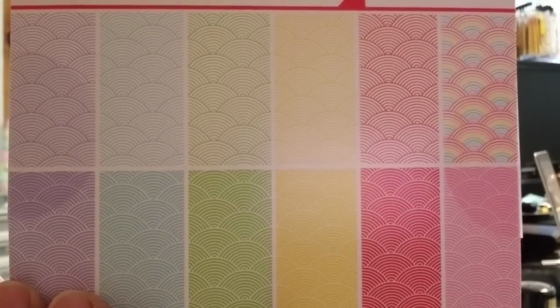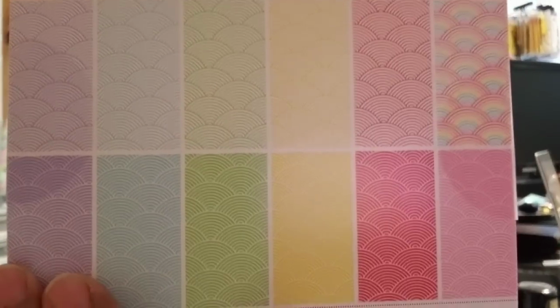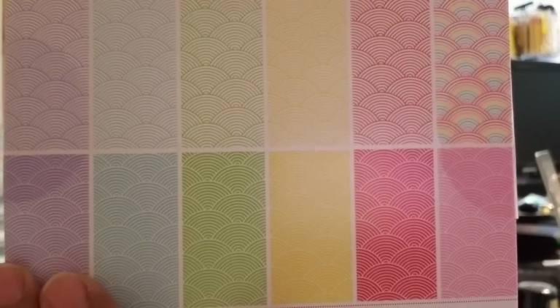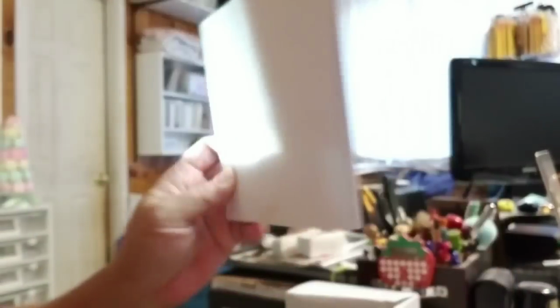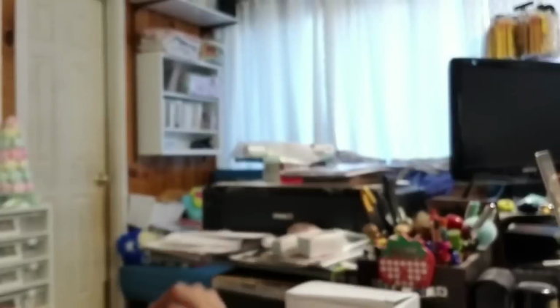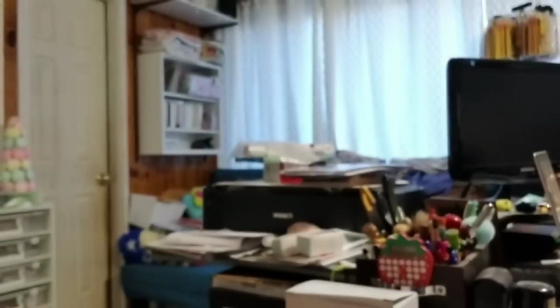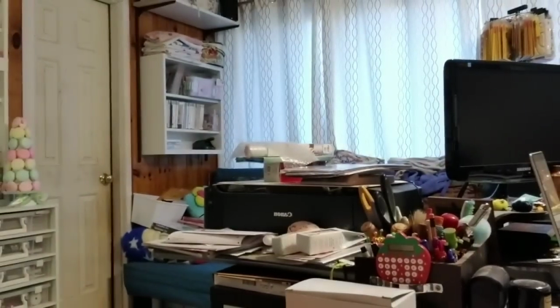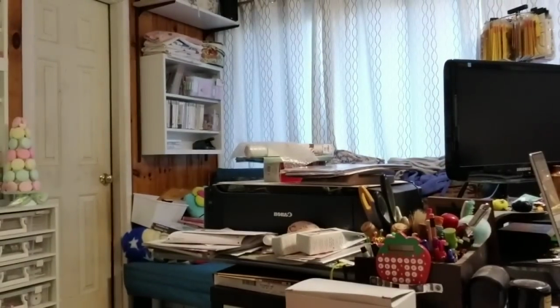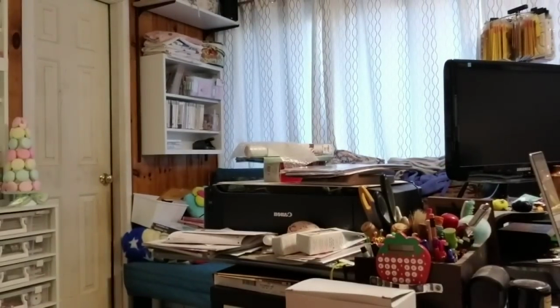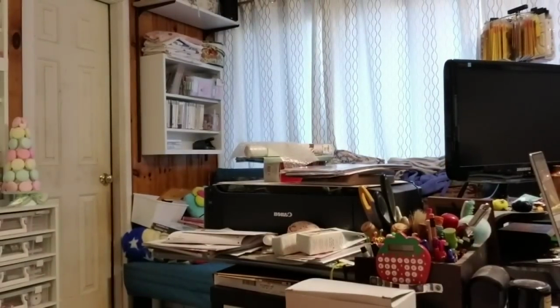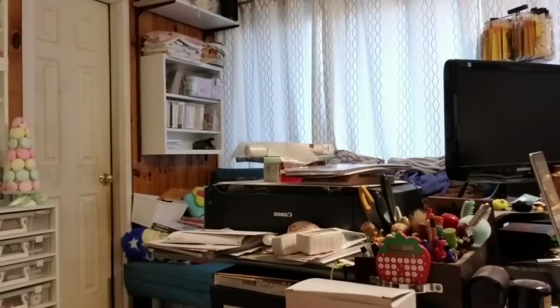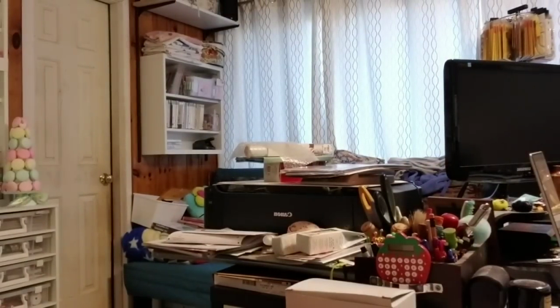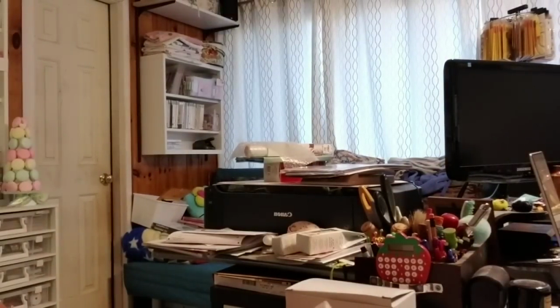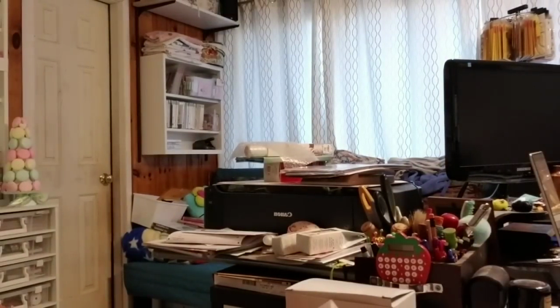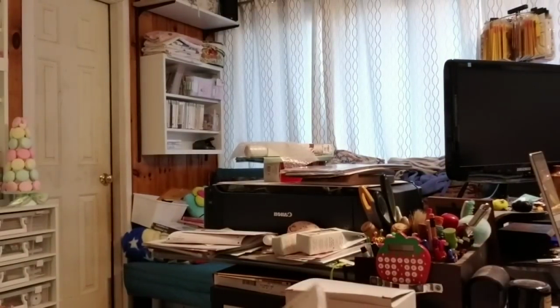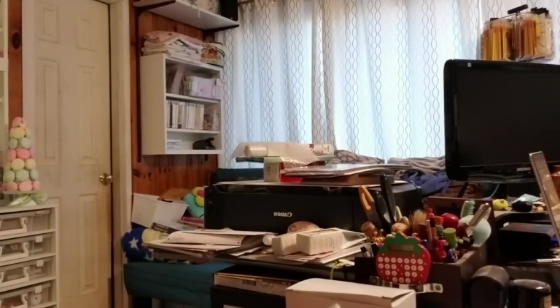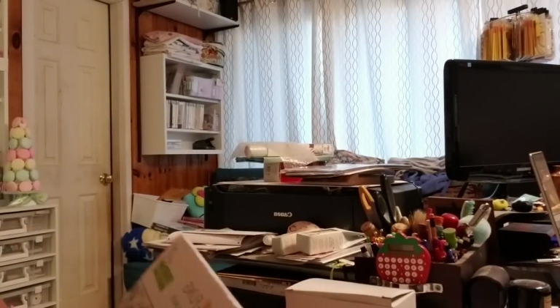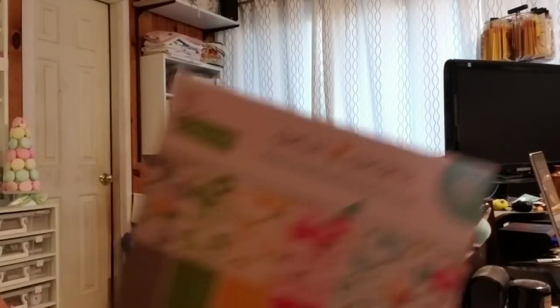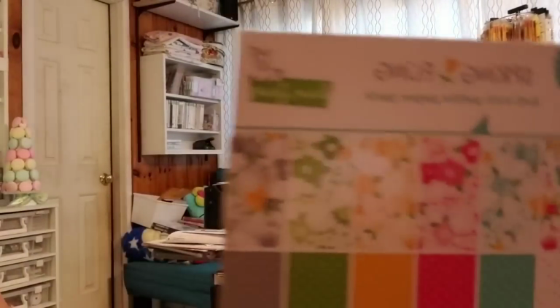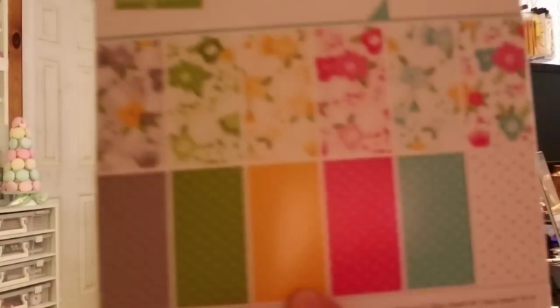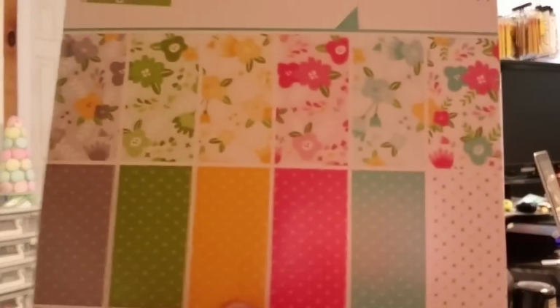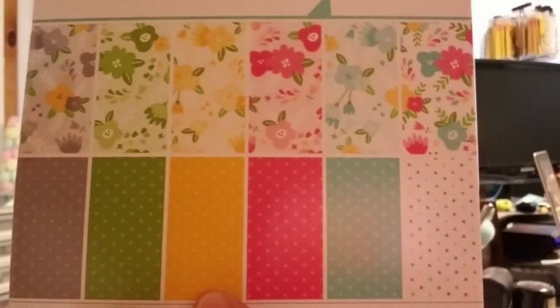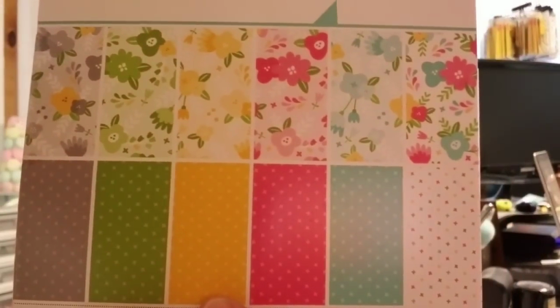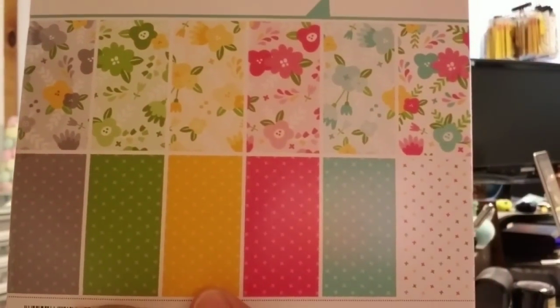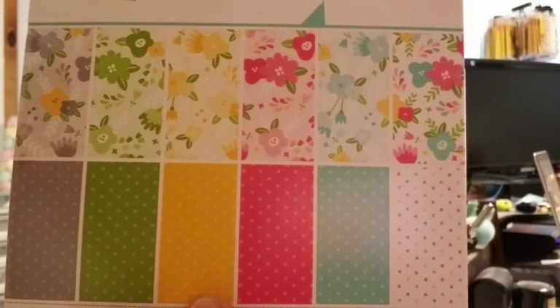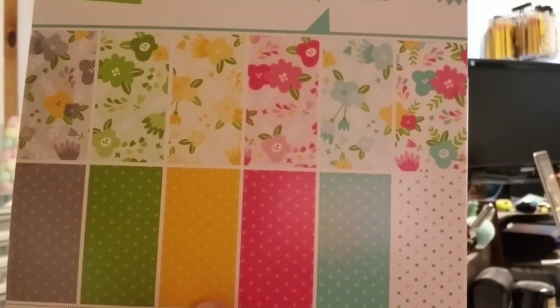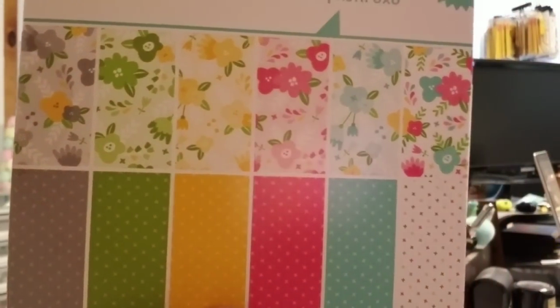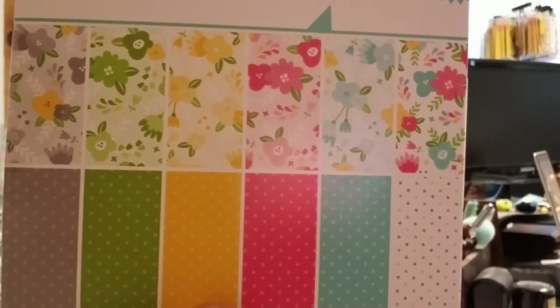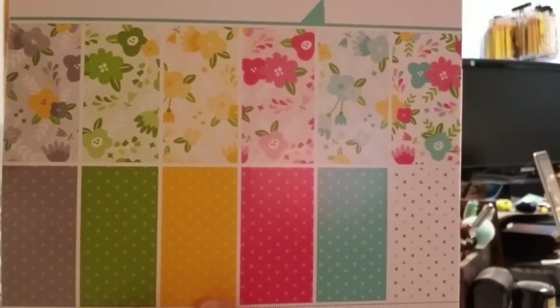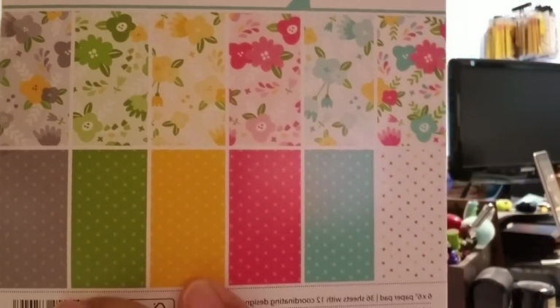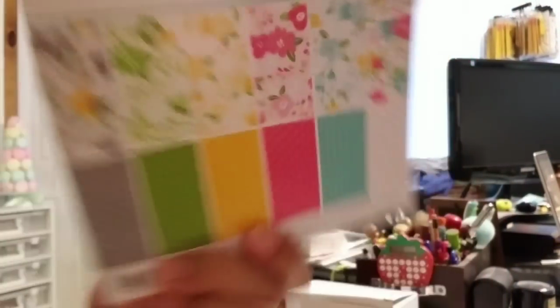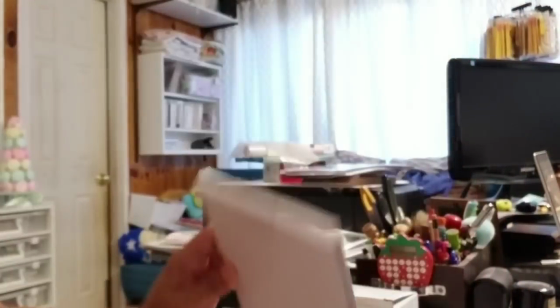So you can see that there. And then I got this one, which is the Spring Fling. There are polka dotted sheets and then there are some floral sheets. Really fun for spring.